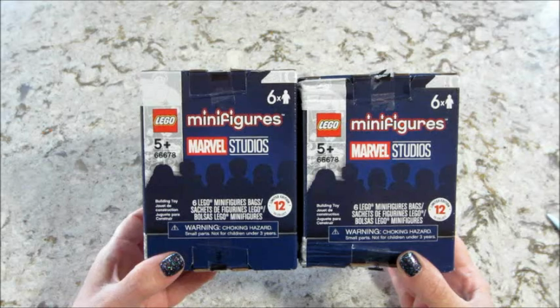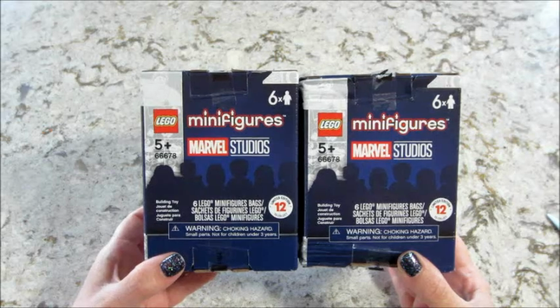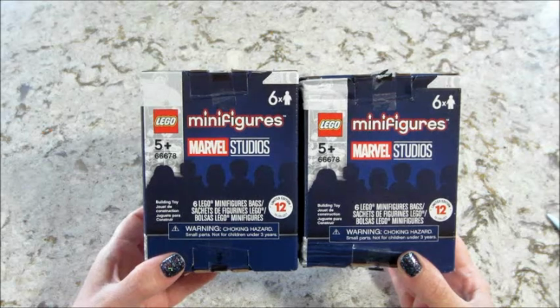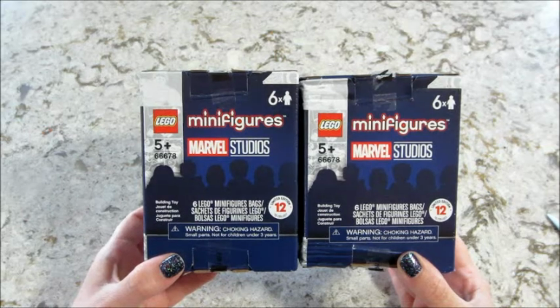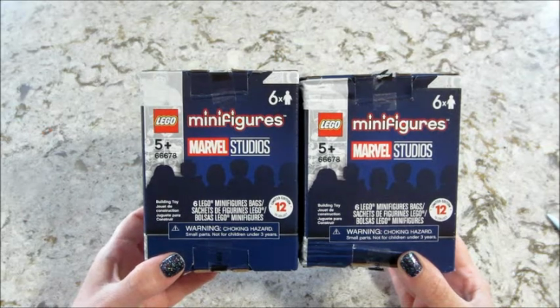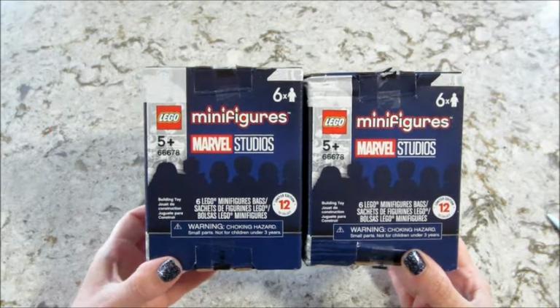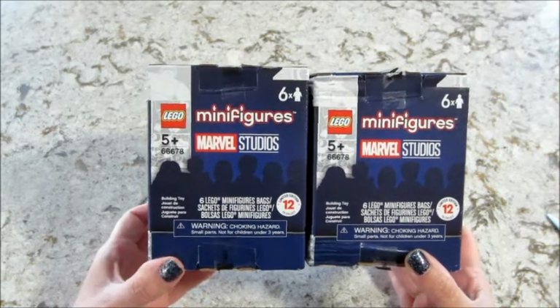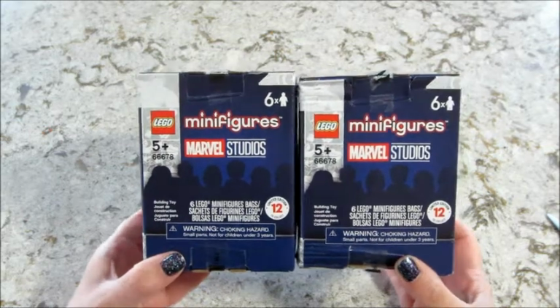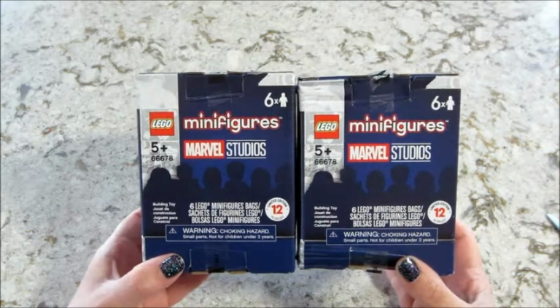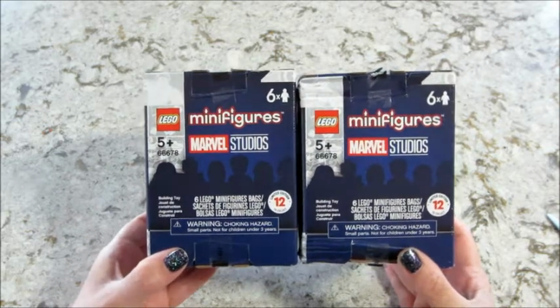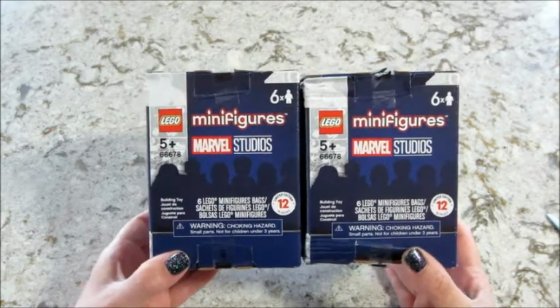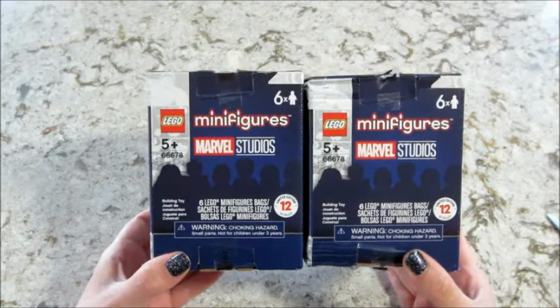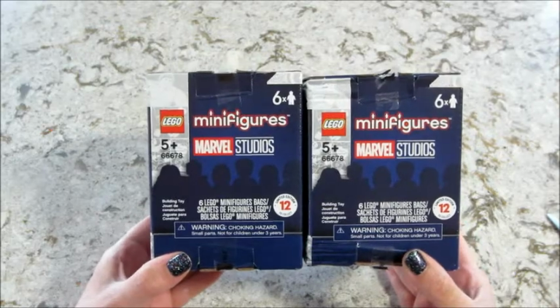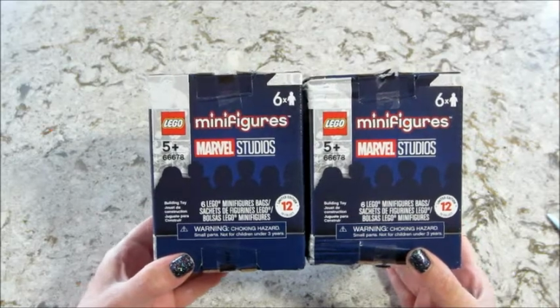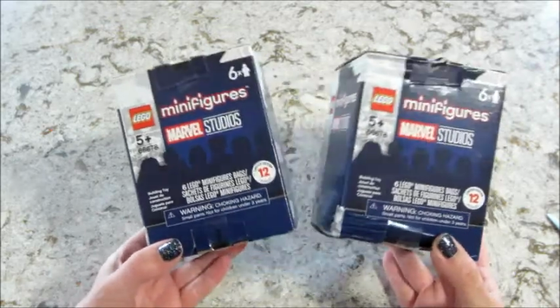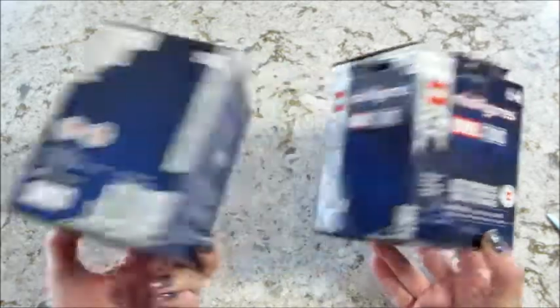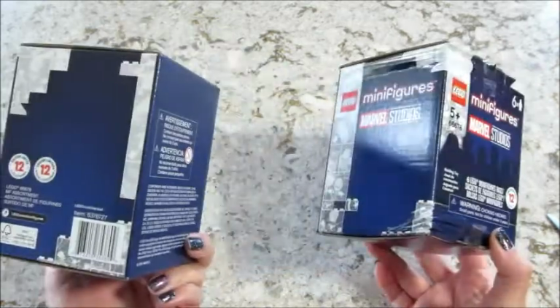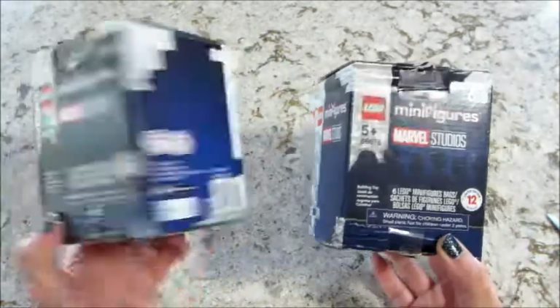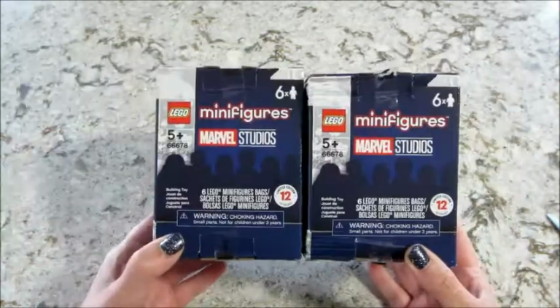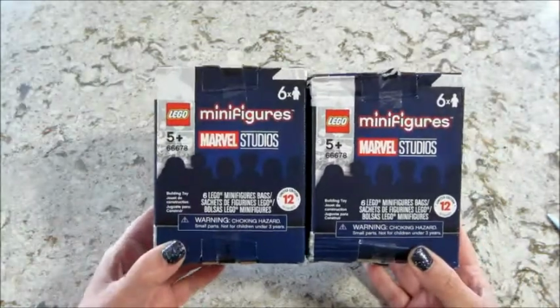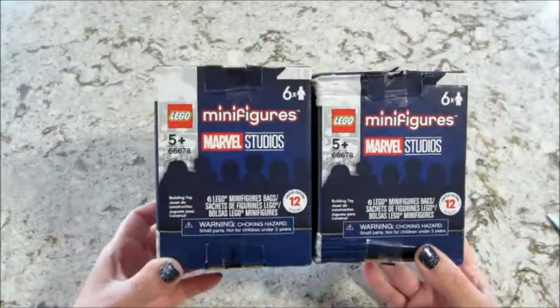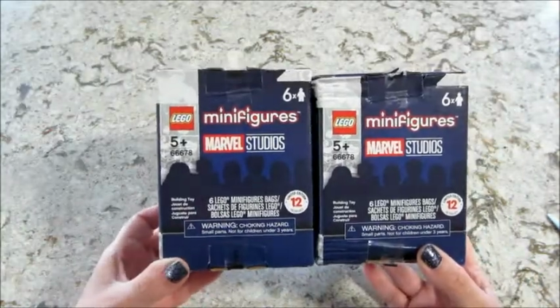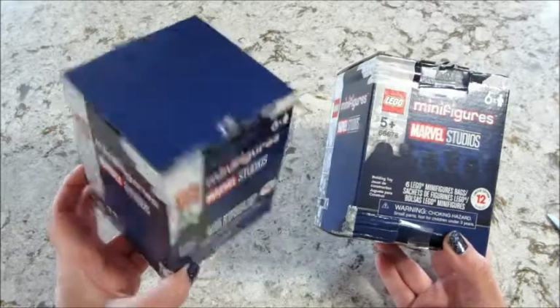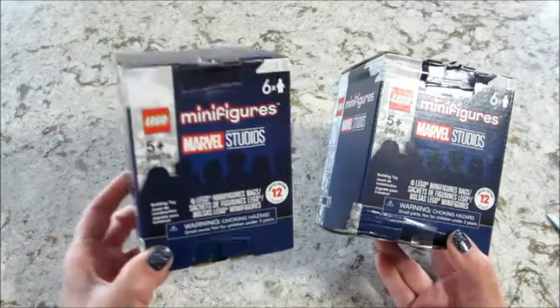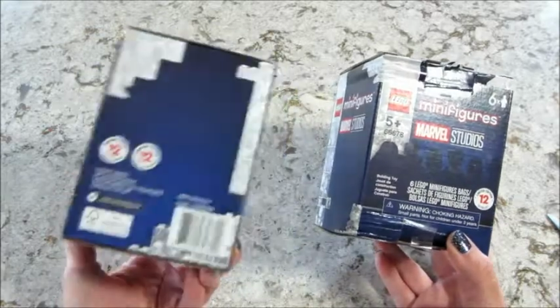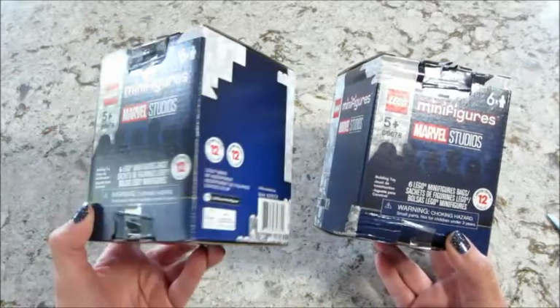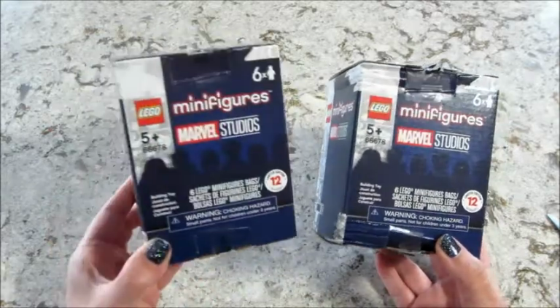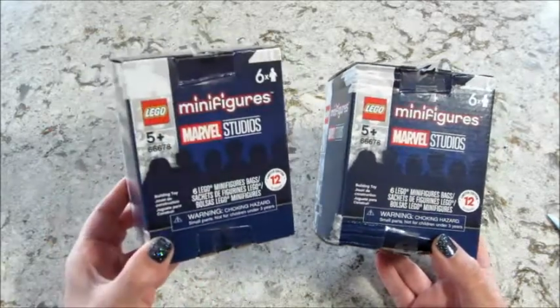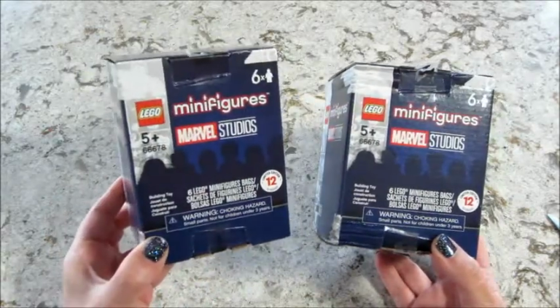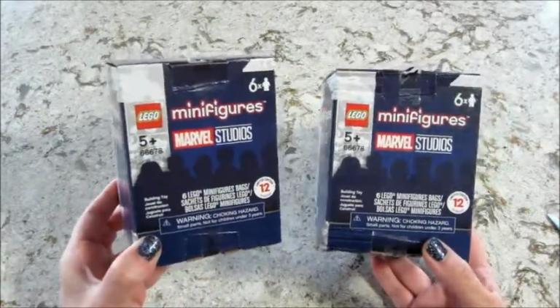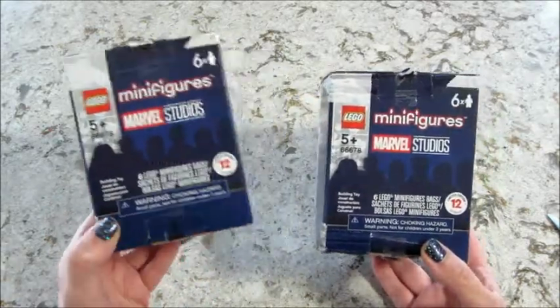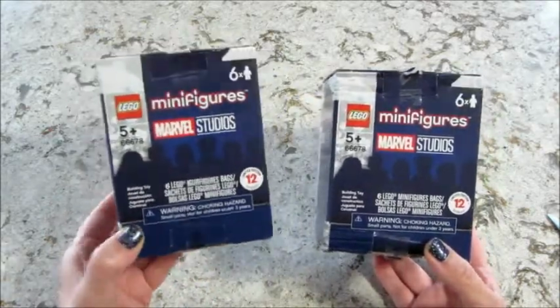Hi guys, welcome back to my channel. Today I have an unboxing of the brand new Lego minifigures — this one is the Marvel one. Super excited. I got these from Walmart online with free two-day shipping.